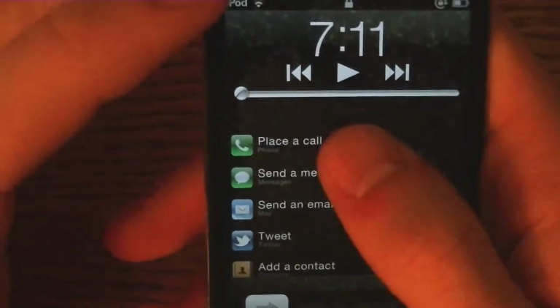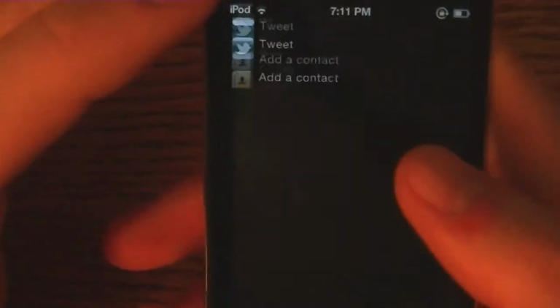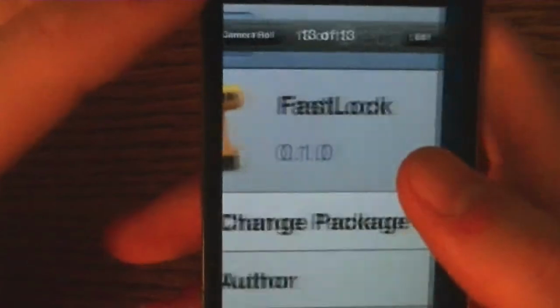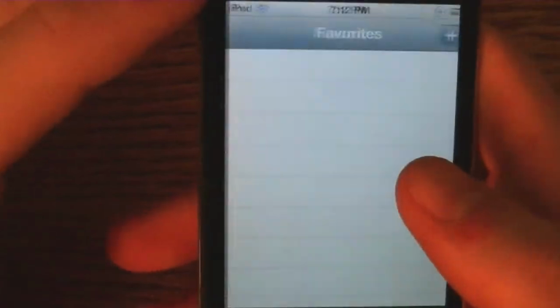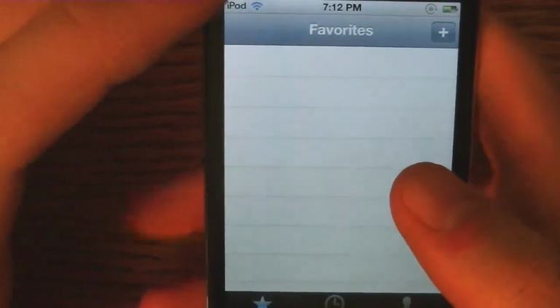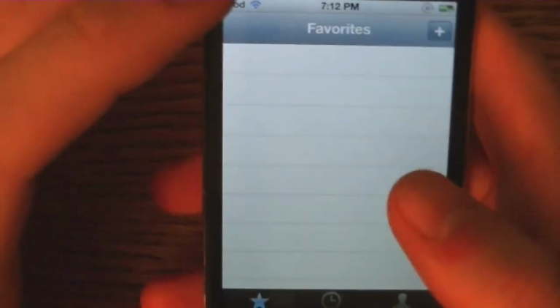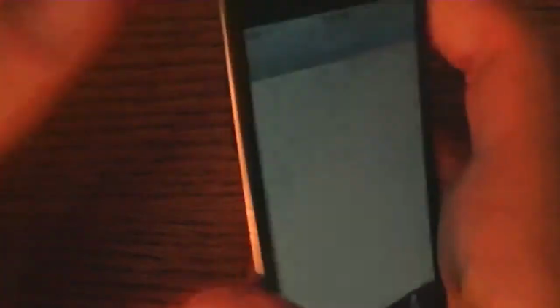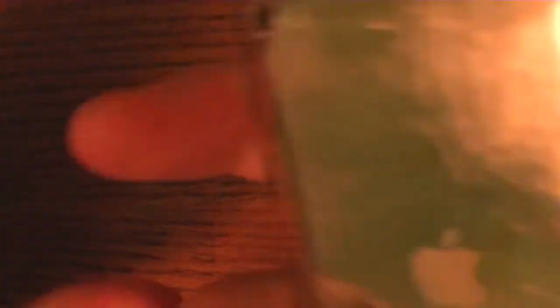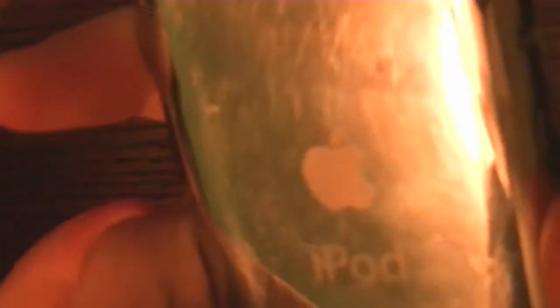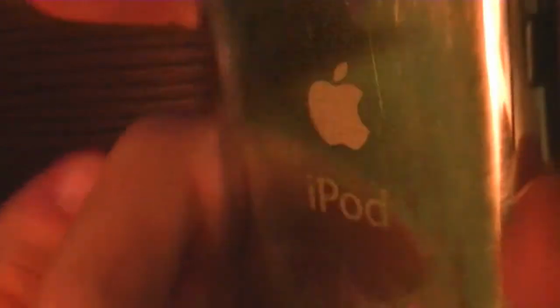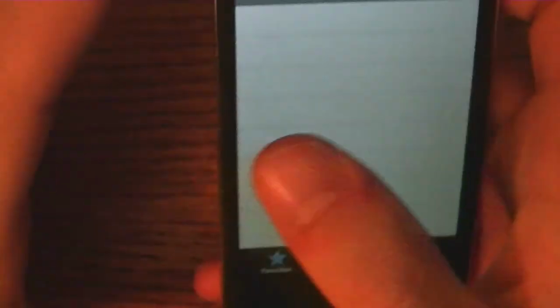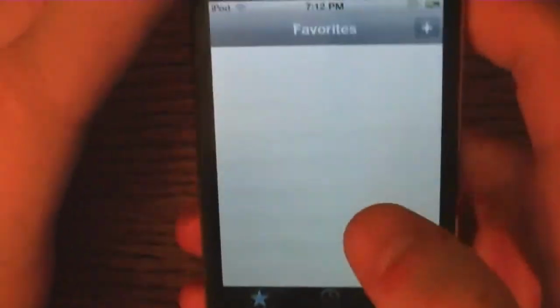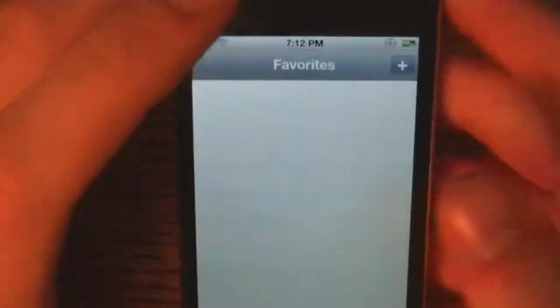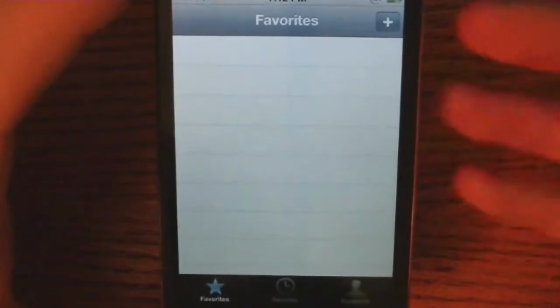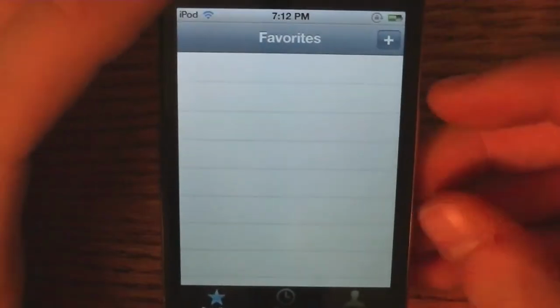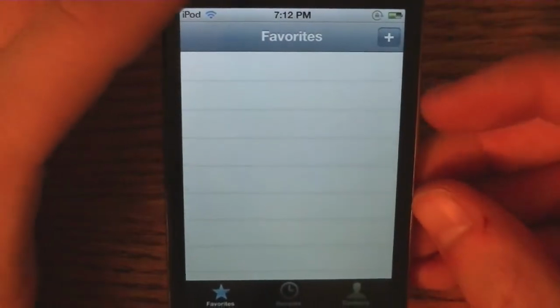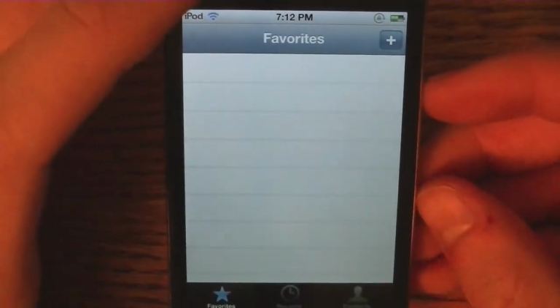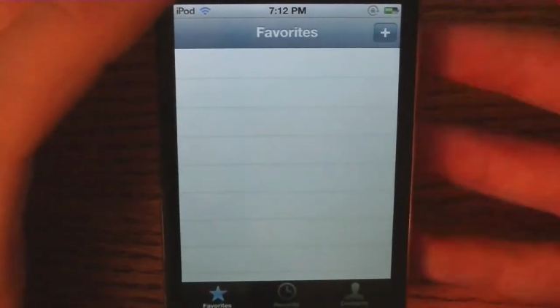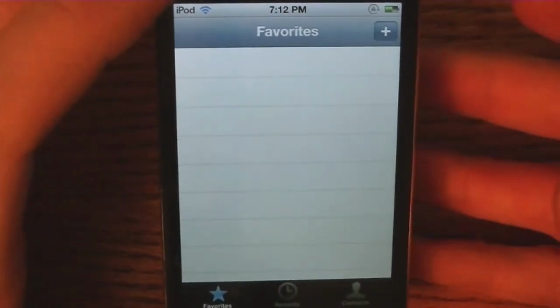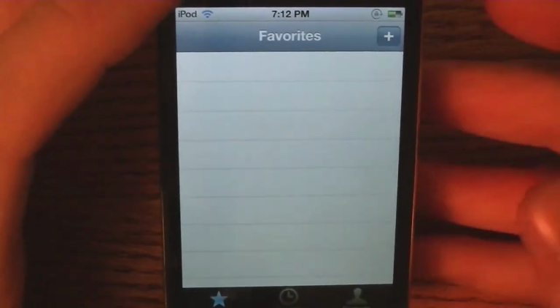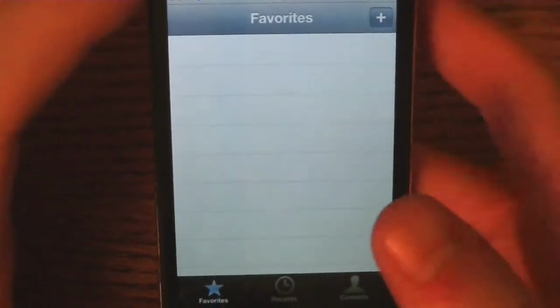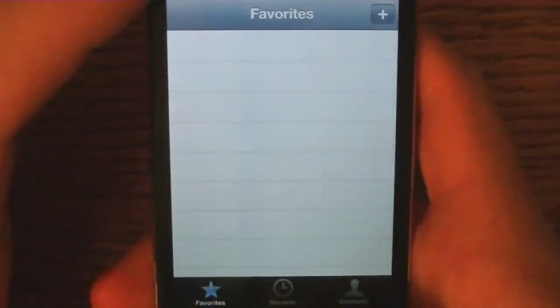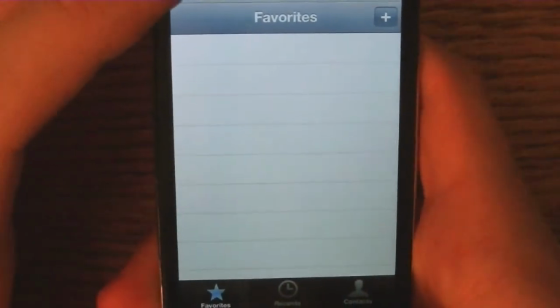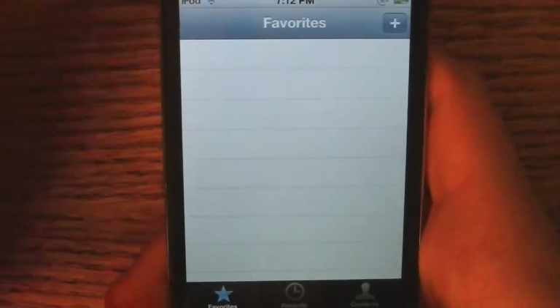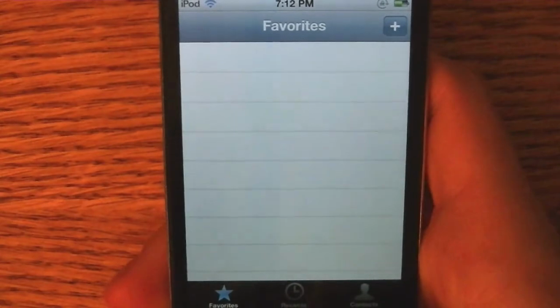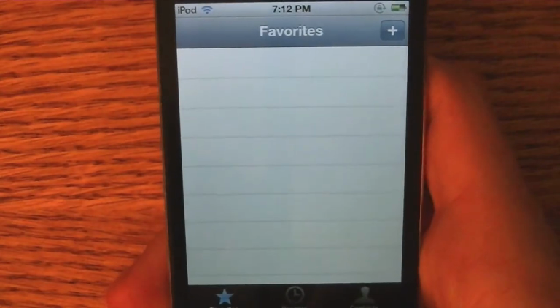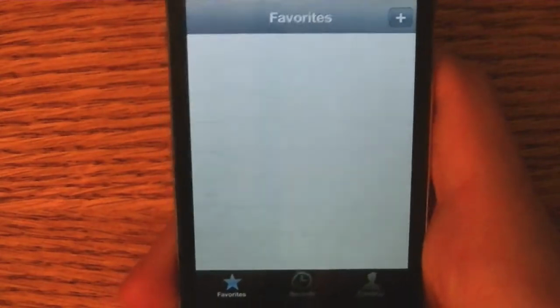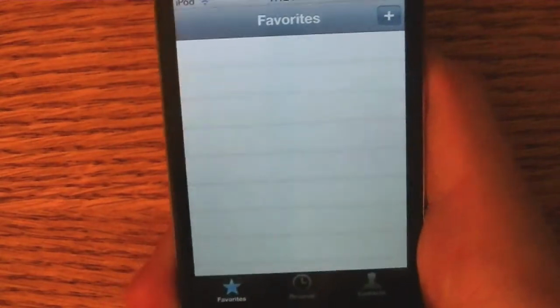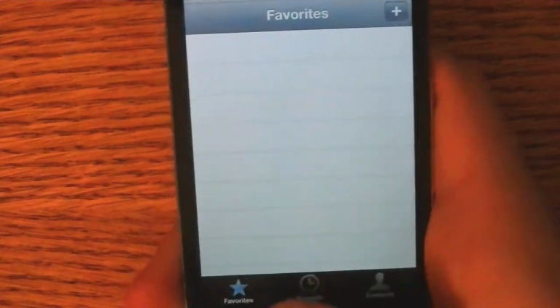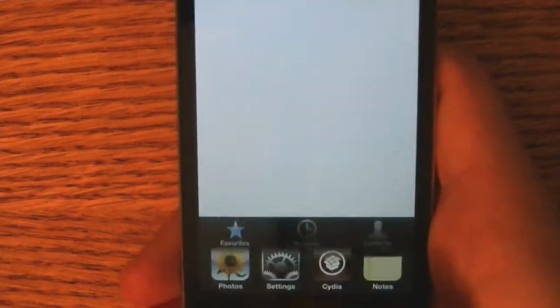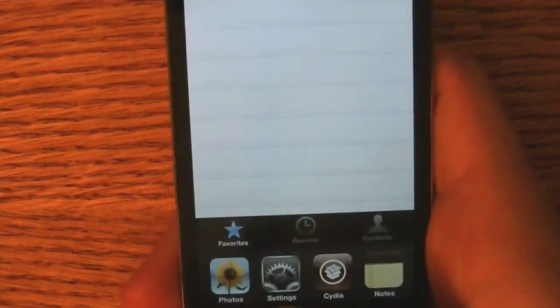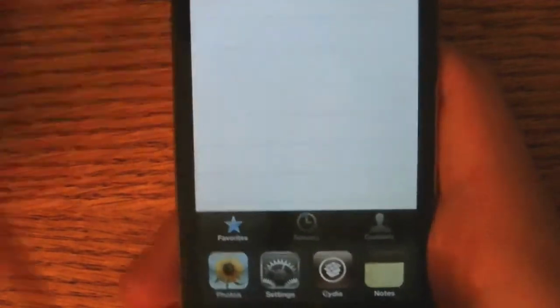I'm going to tap 'place a call' and what's cool about this is, although this is an iPod touch, it goes to the FaceTime app for the iPod, and for the iPhone it goes to the actual phone app. So it goes to whatever is closest, if there's anything like that.